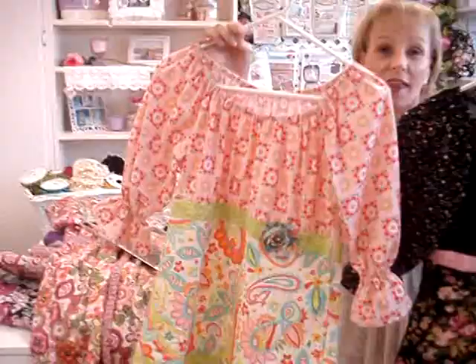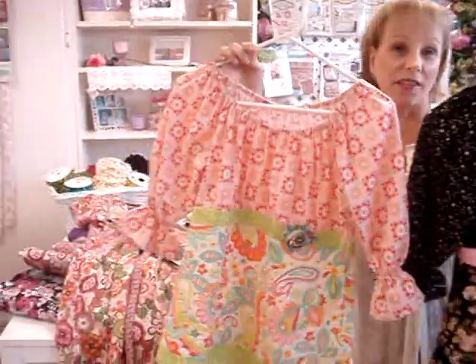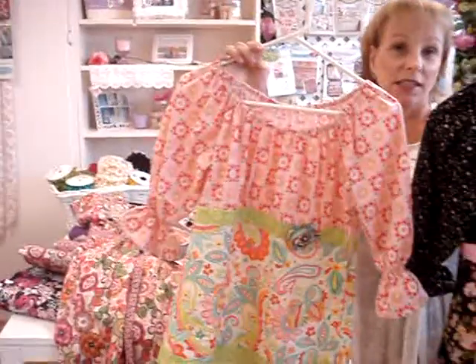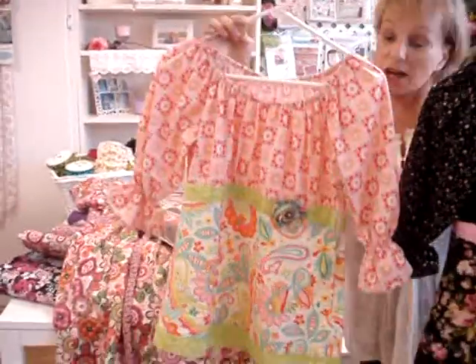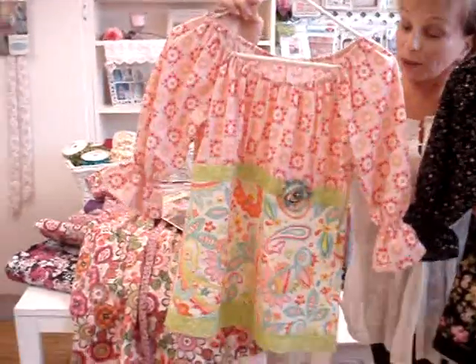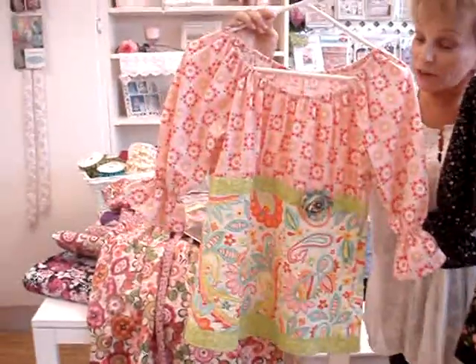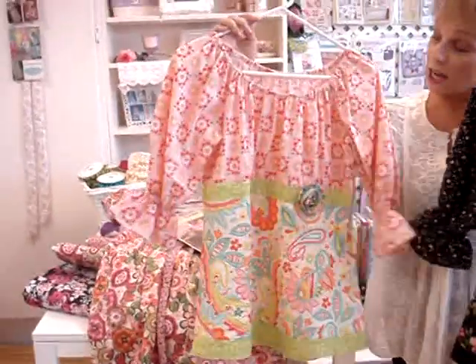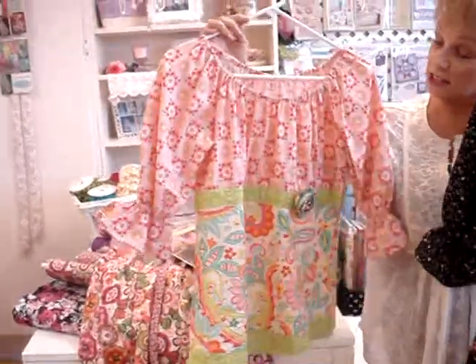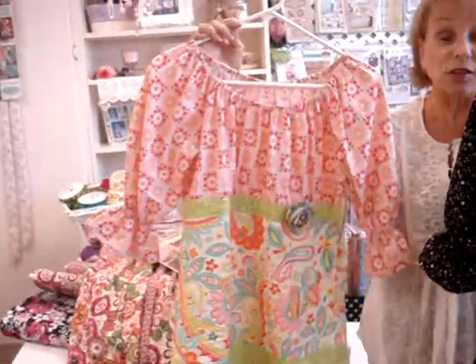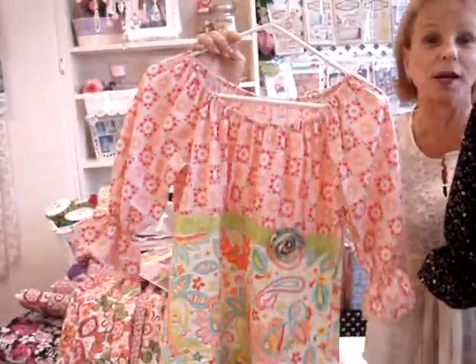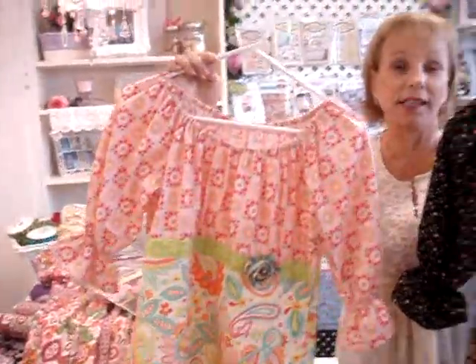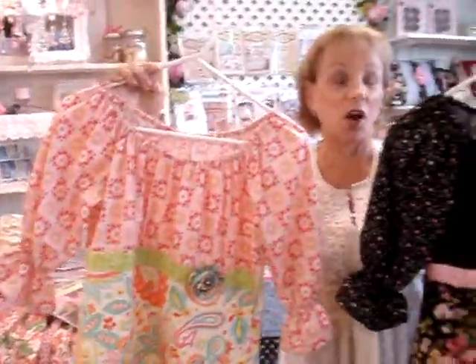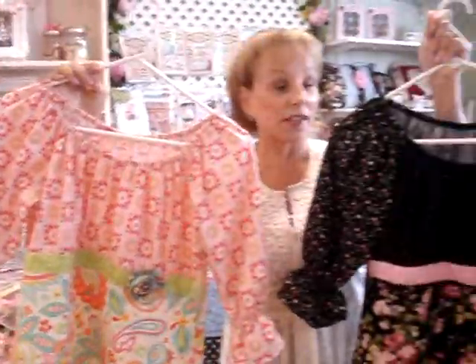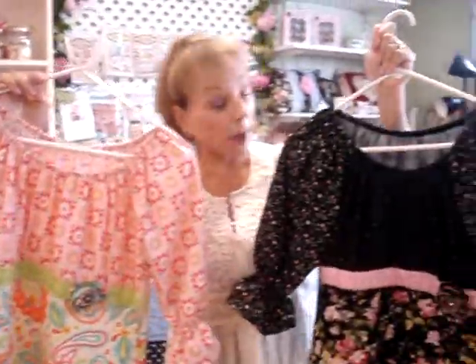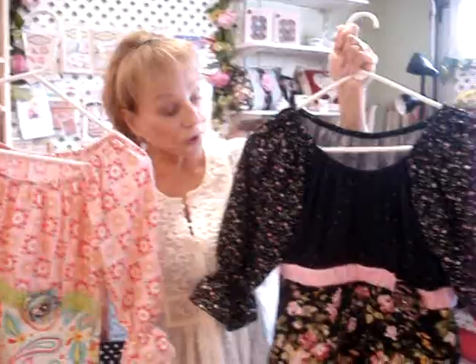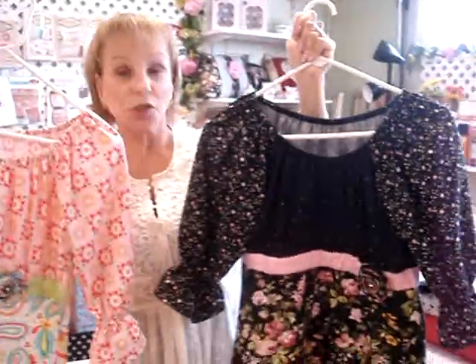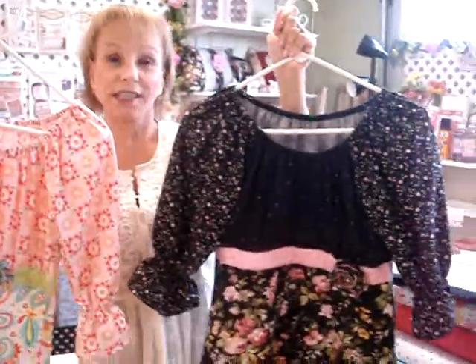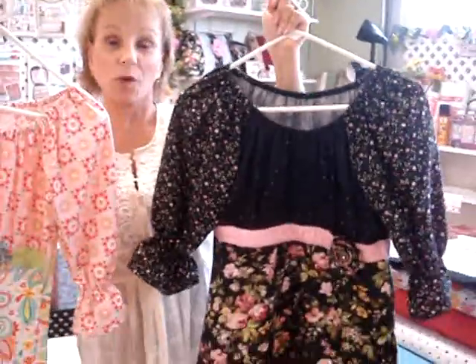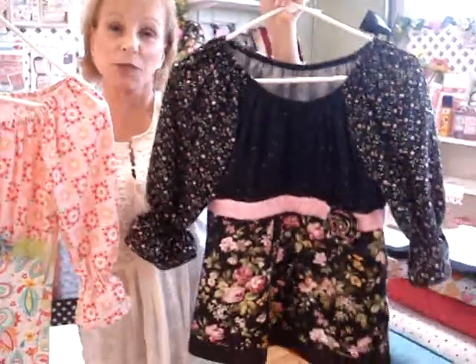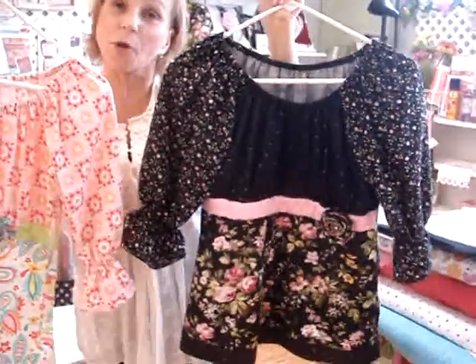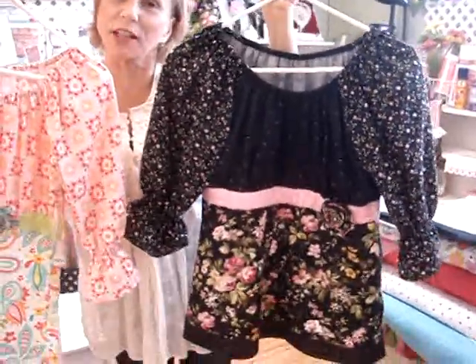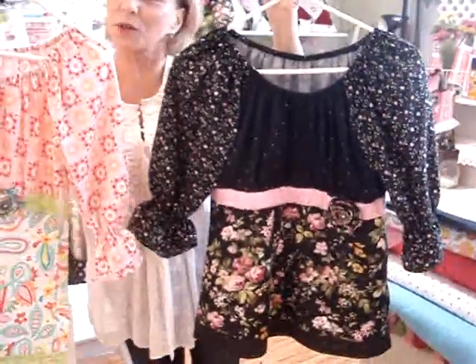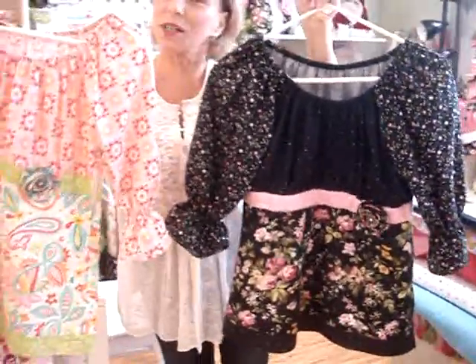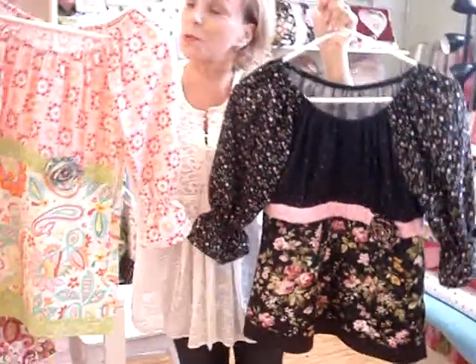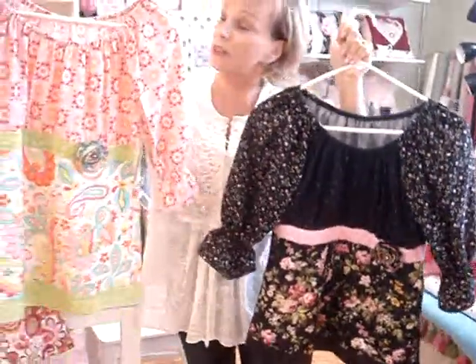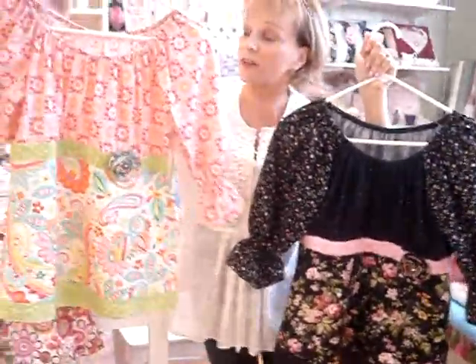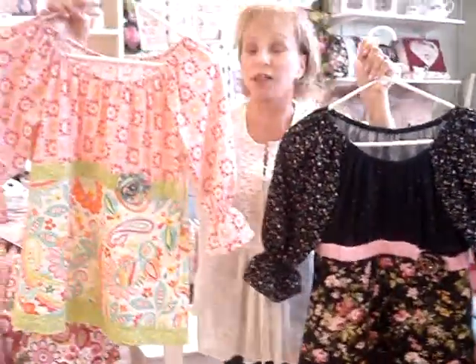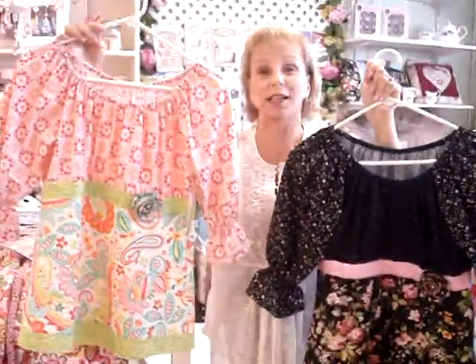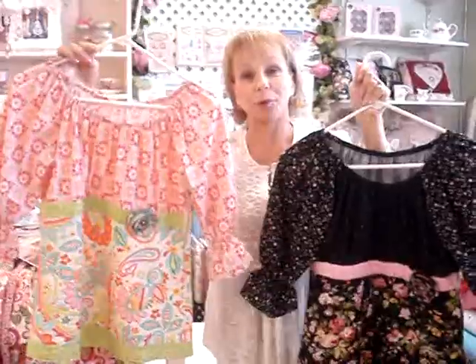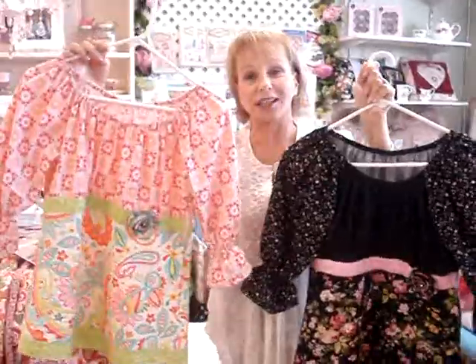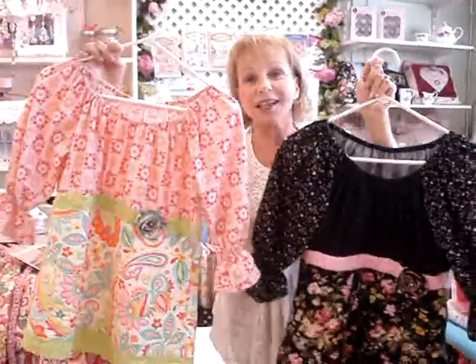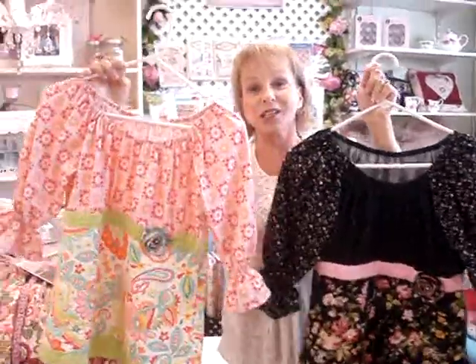These are completely different styles, yet they are the same pattern. You can see that one is more the romantic look and one is more the funky, more contemporary look.